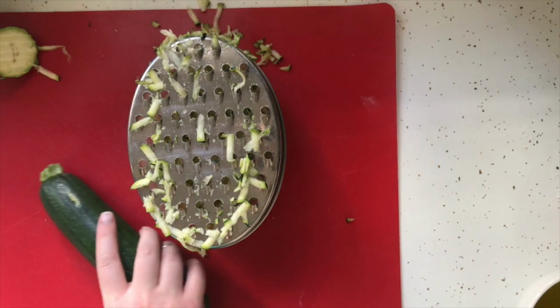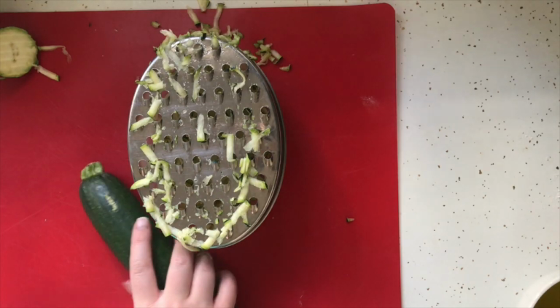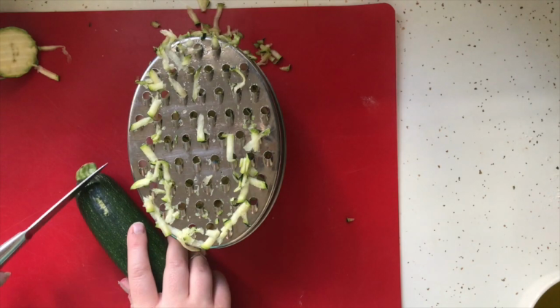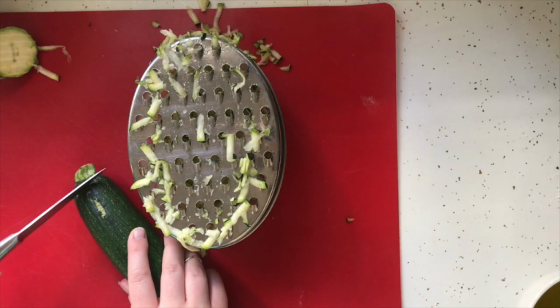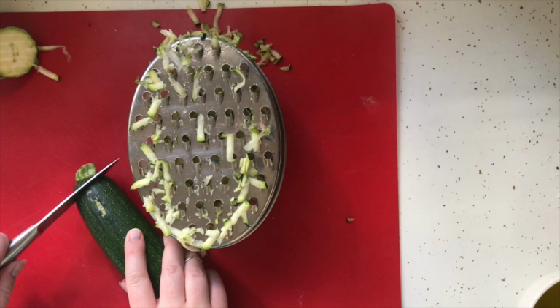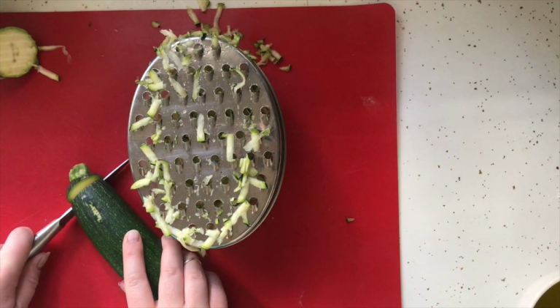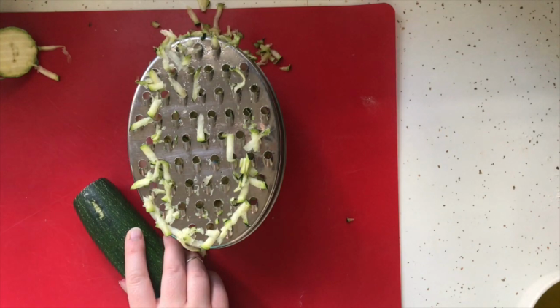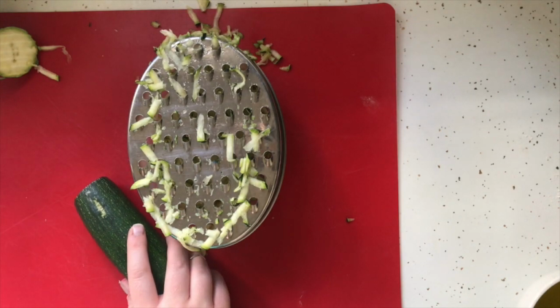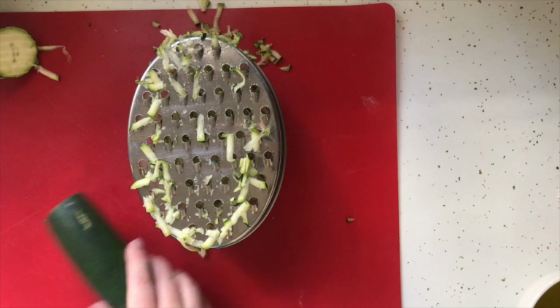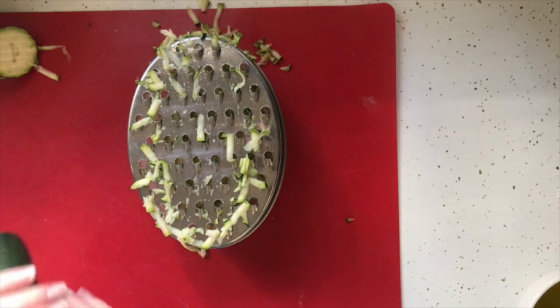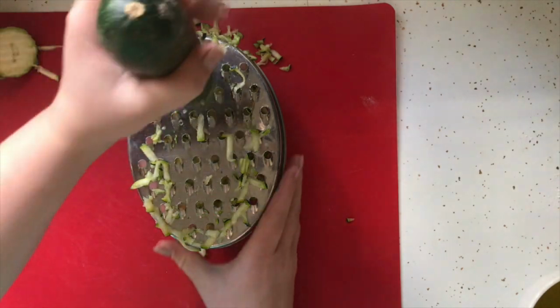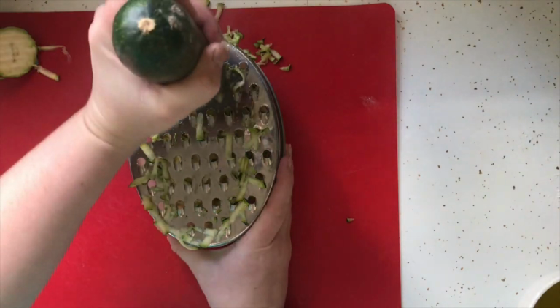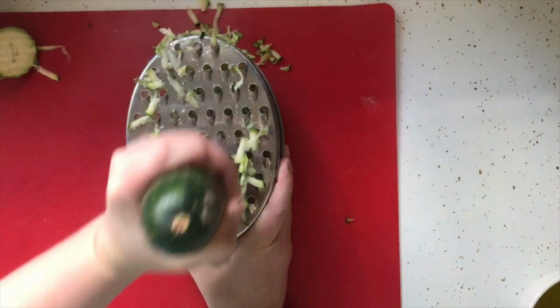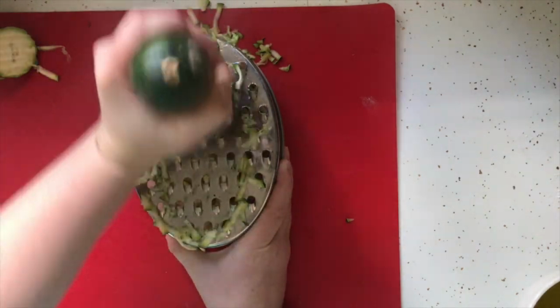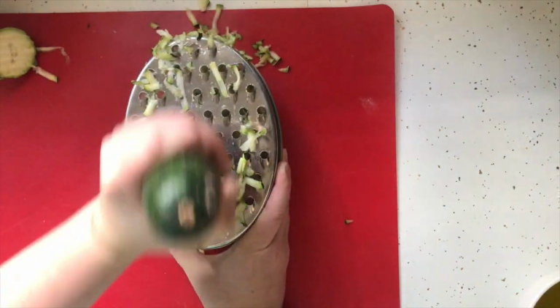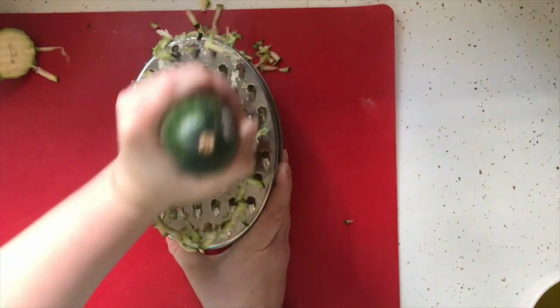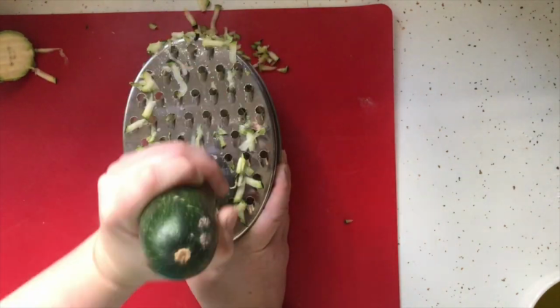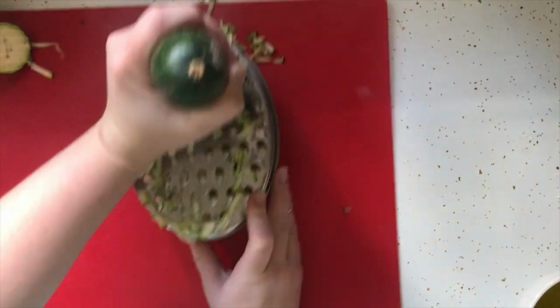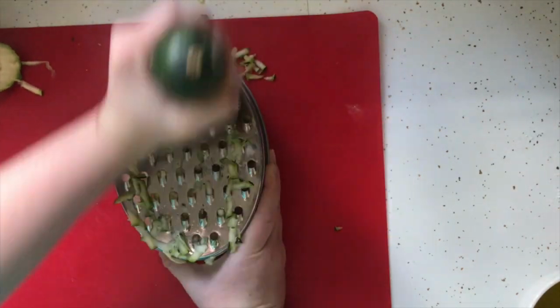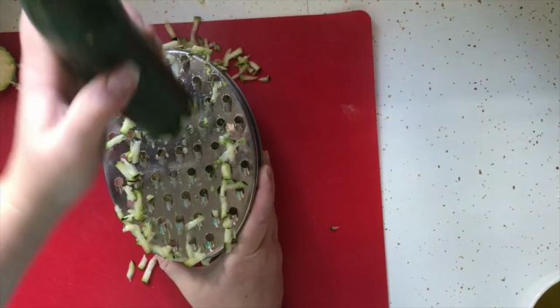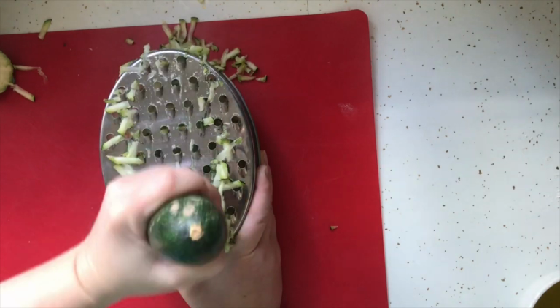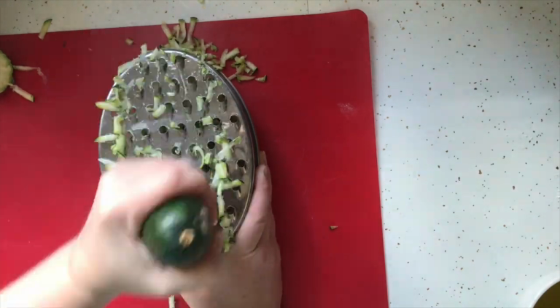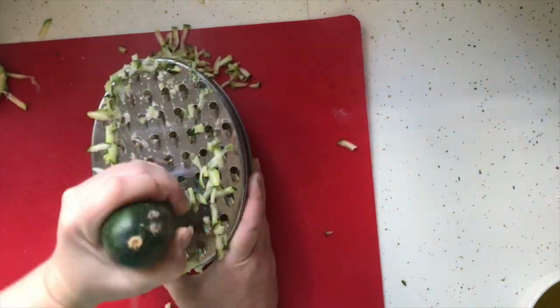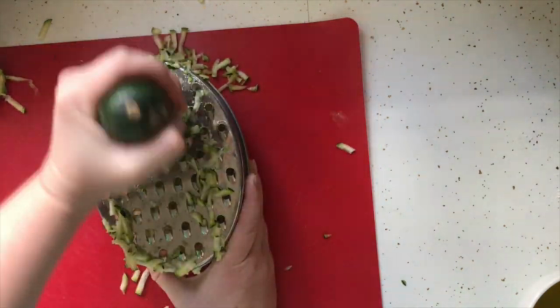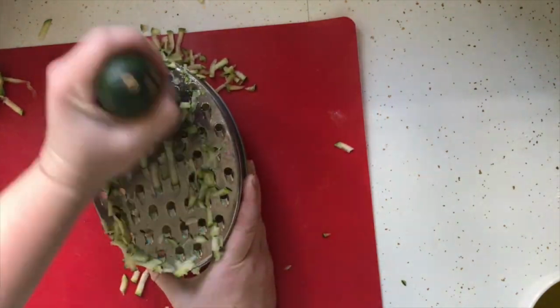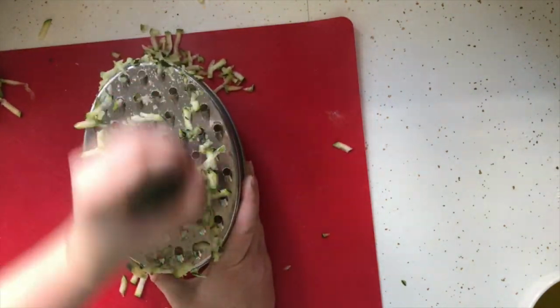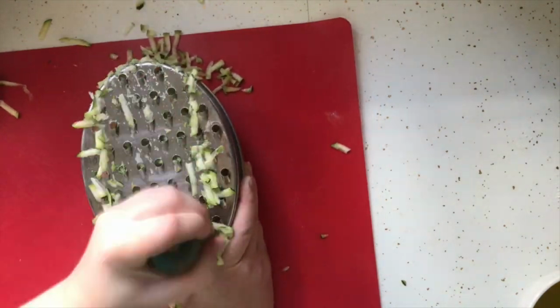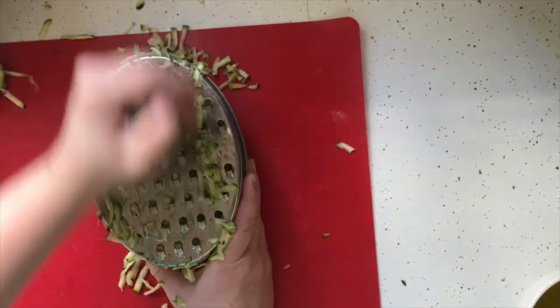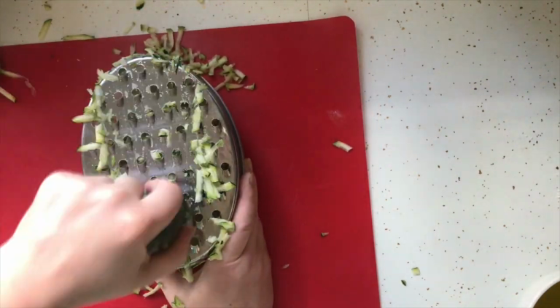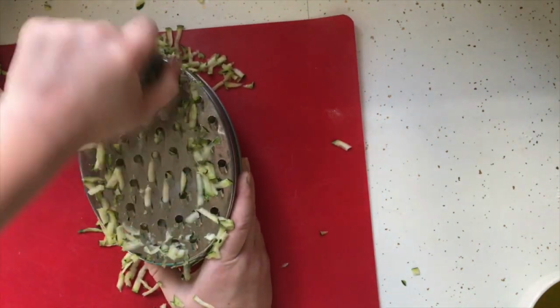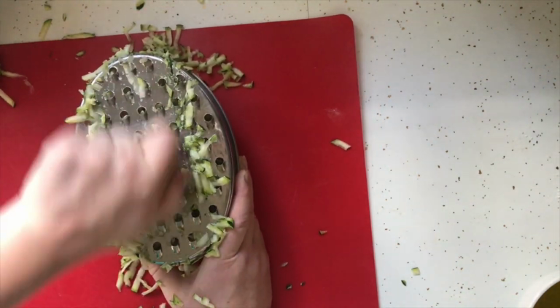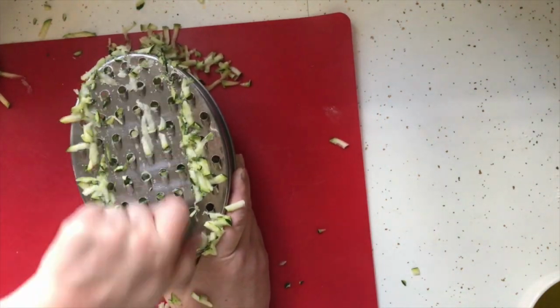Cut the stem off of your zucchini and then you are ready to start grating it. But be careful, because if you can see what it does to a zucchini, imagine what it can do to your fingers. So make sure you're keeping your hands out of the way of the actual metal grating part.